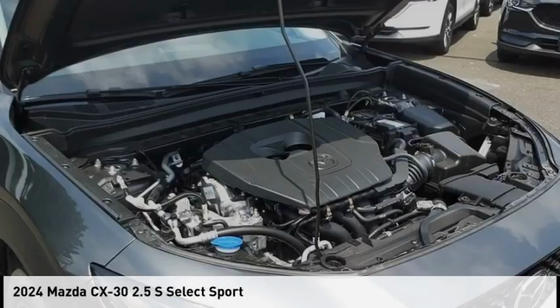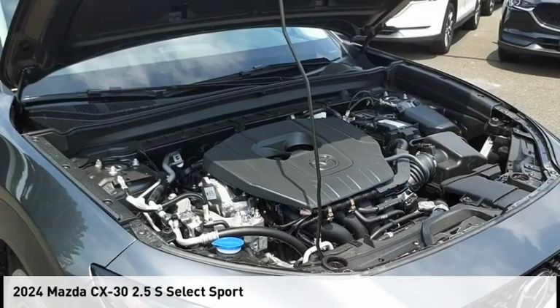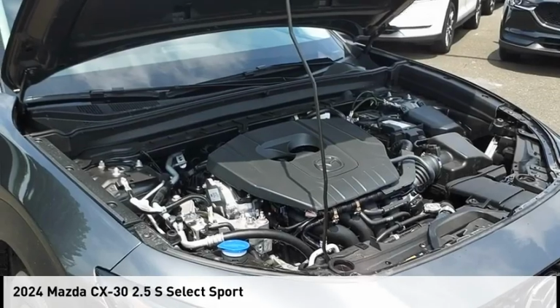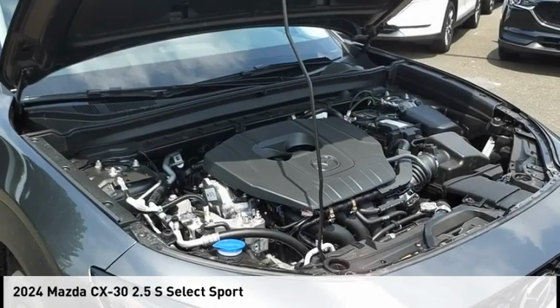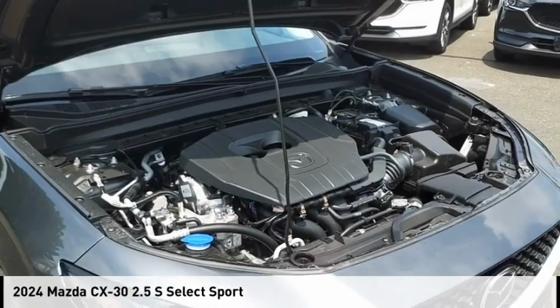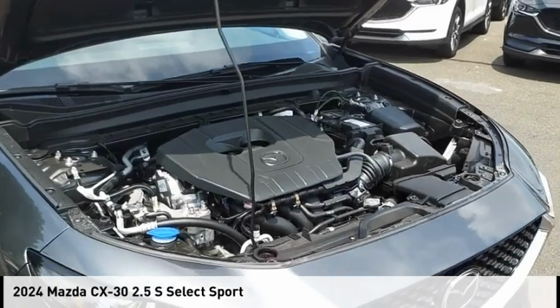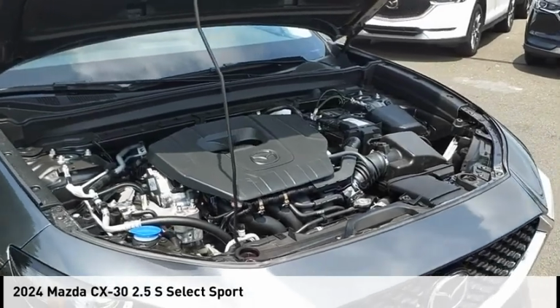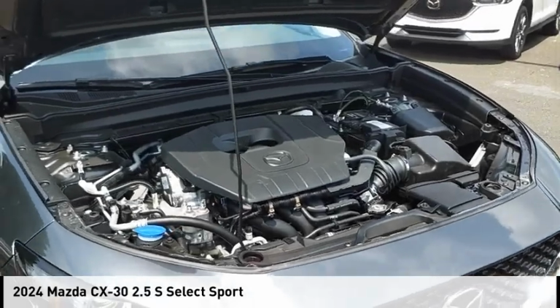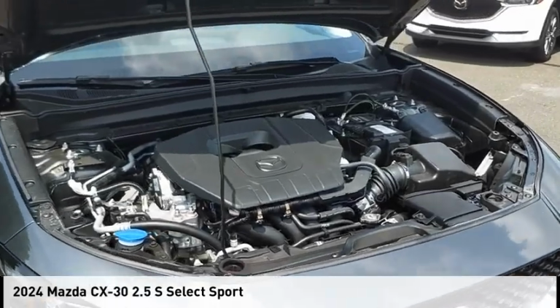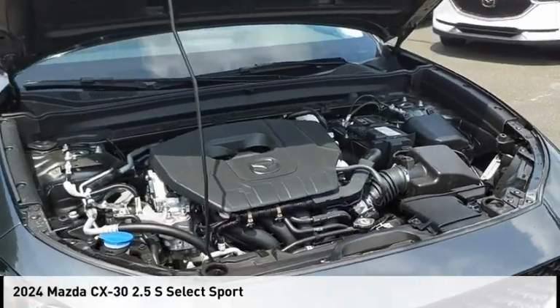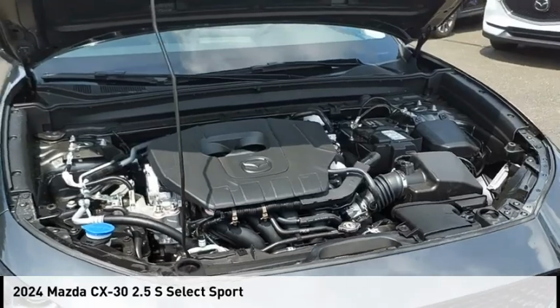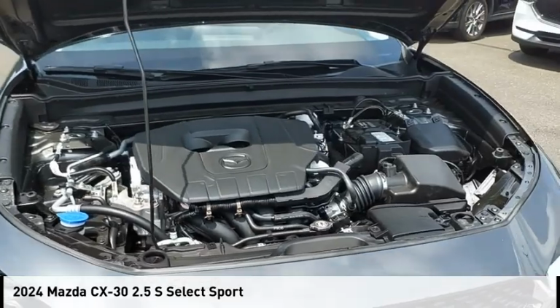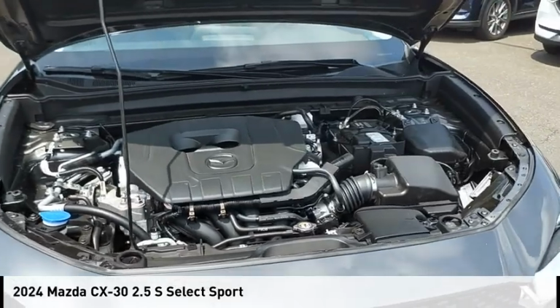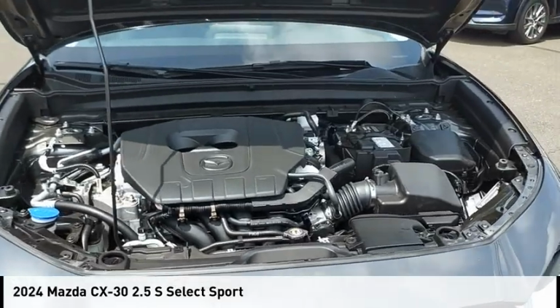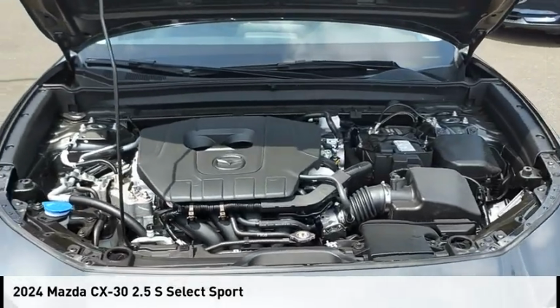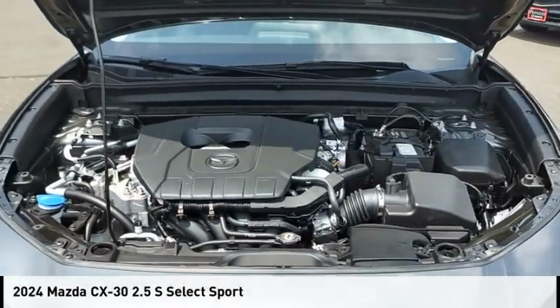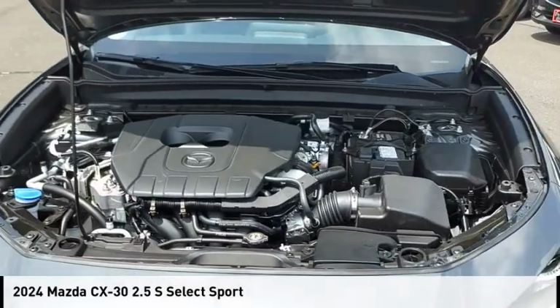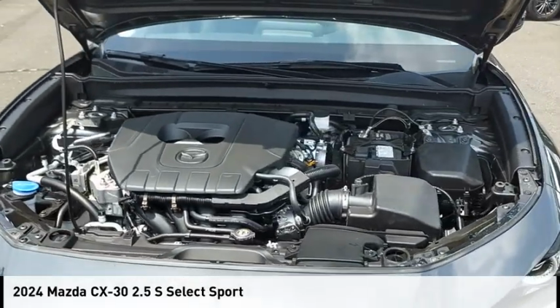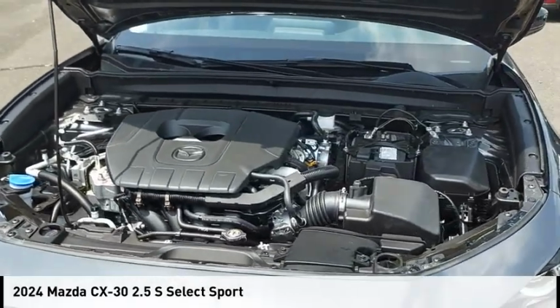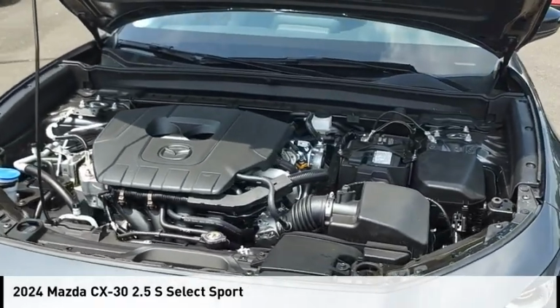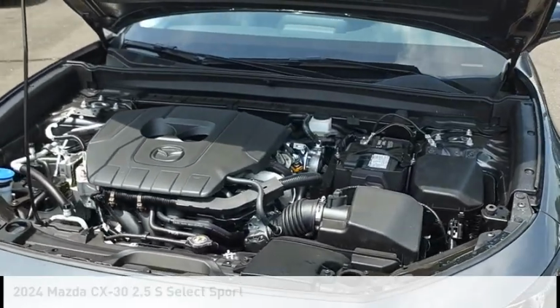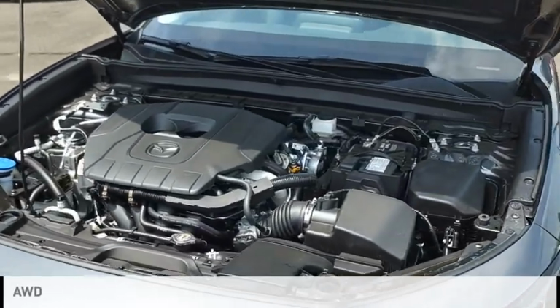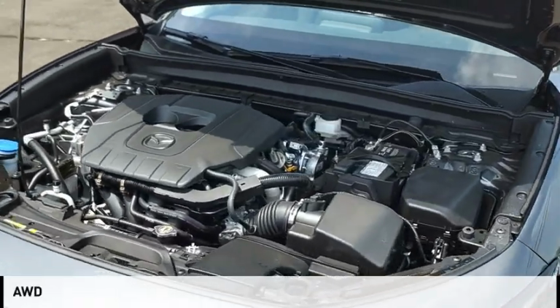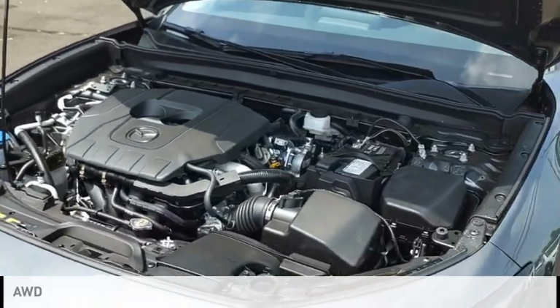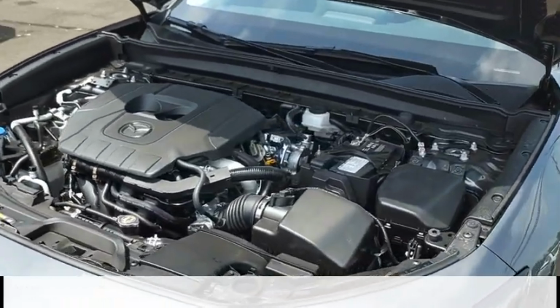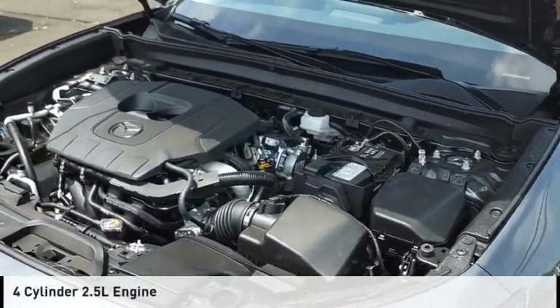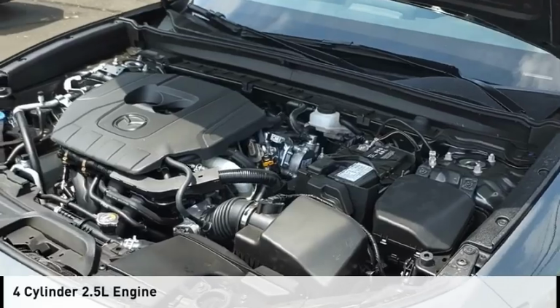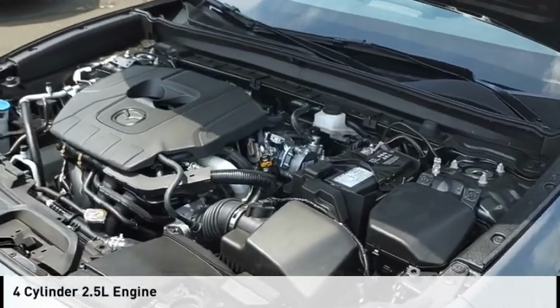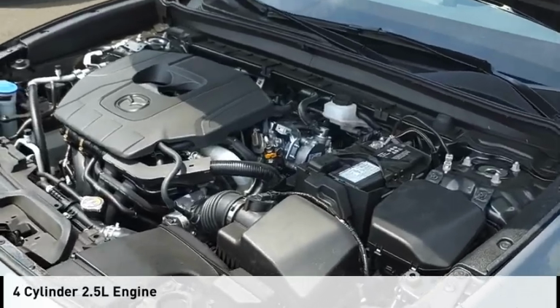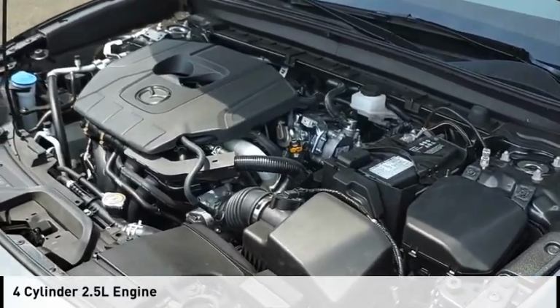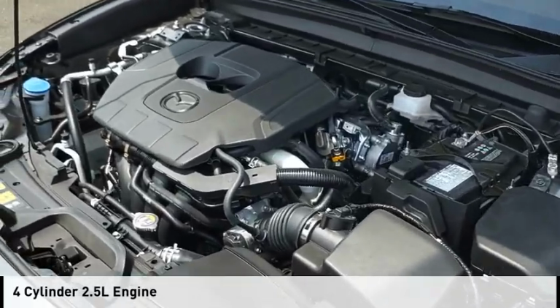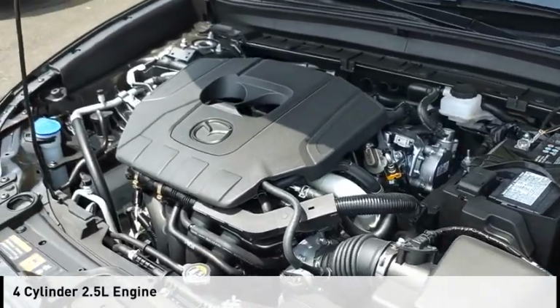Make a great choice today with the 2024 CX-30. This vehicle is powered by an all-wheel drive, four-cylinder, 2.5-liter engine.